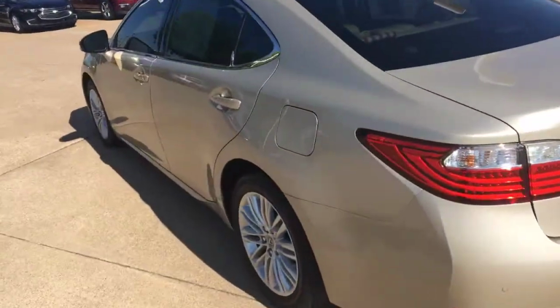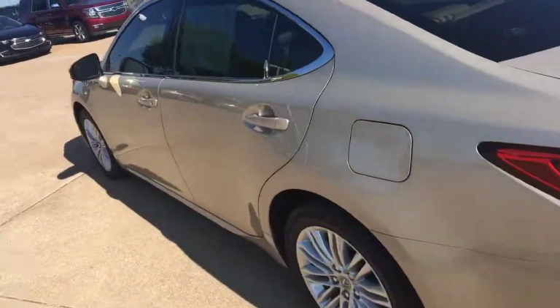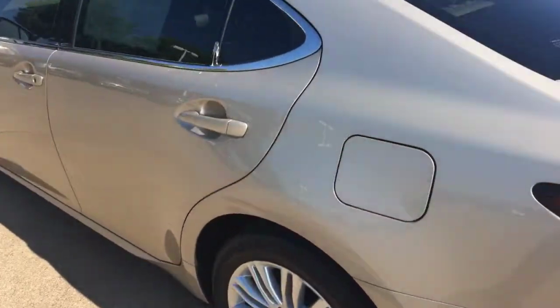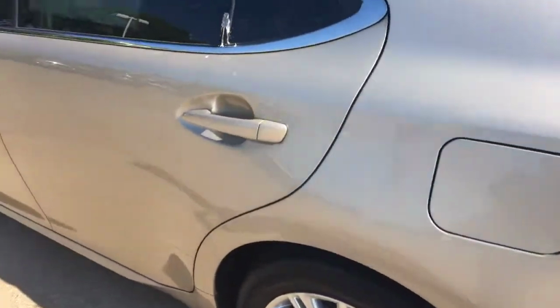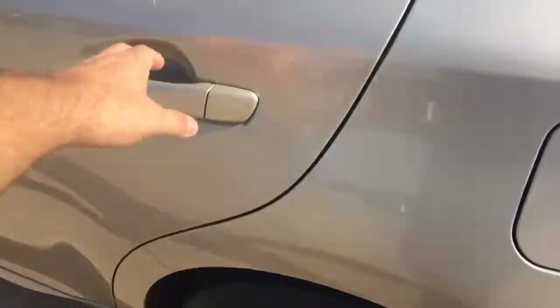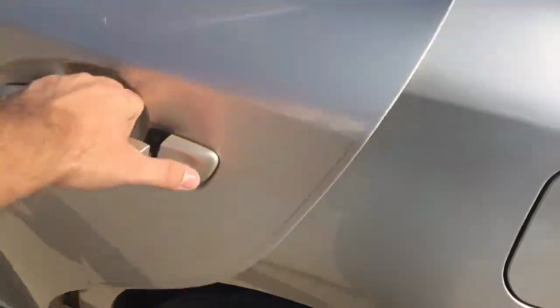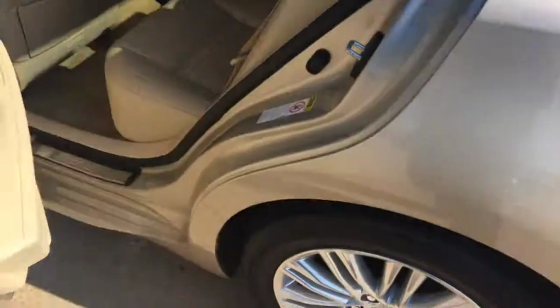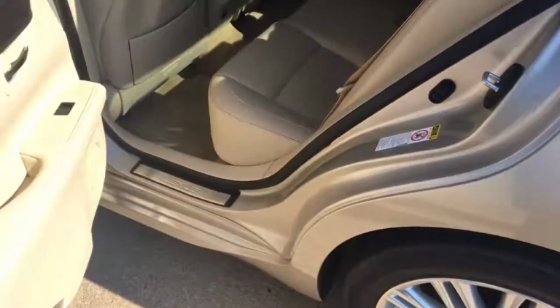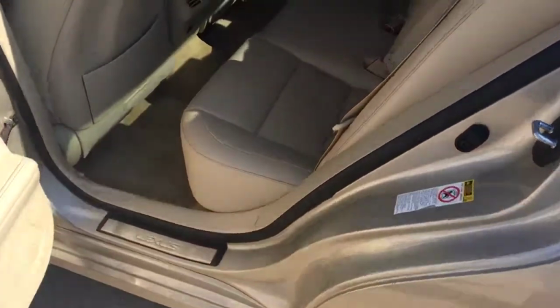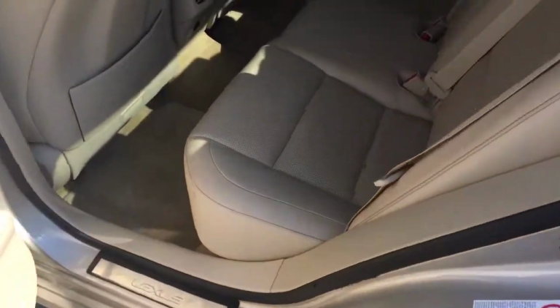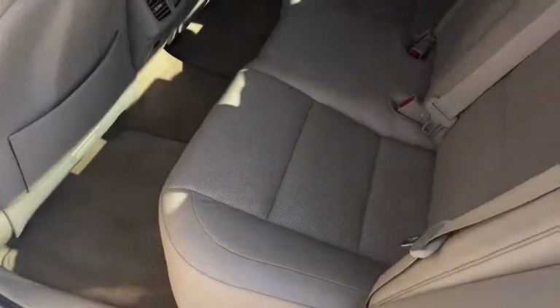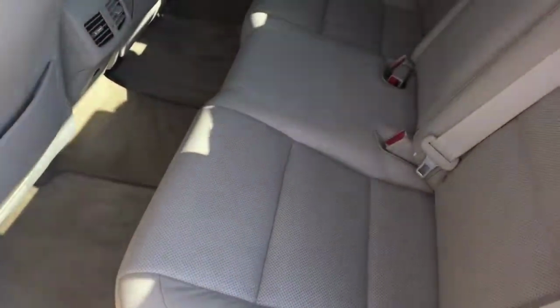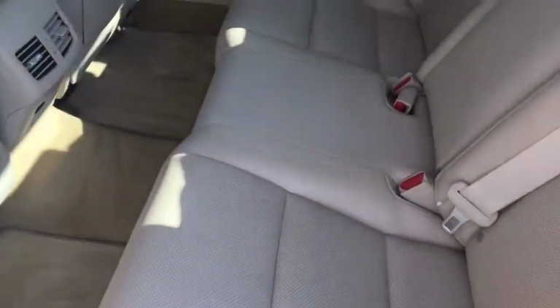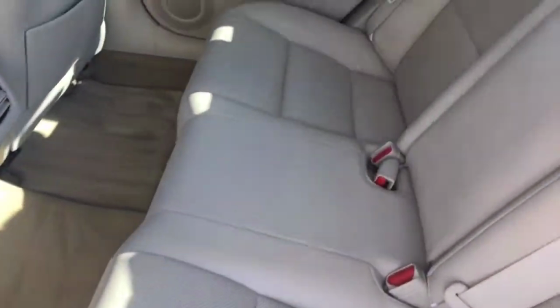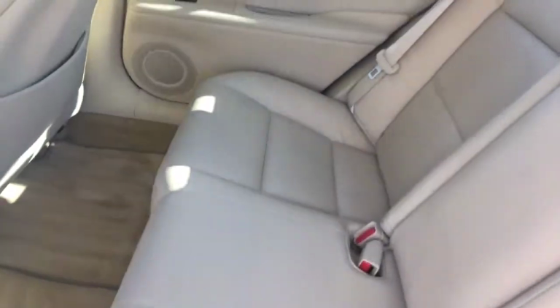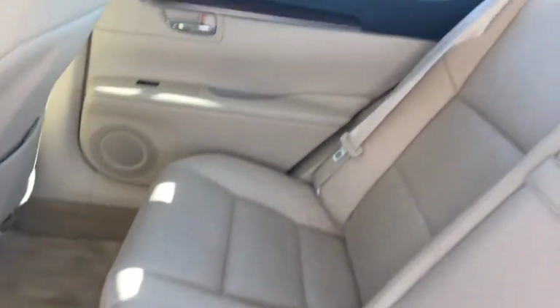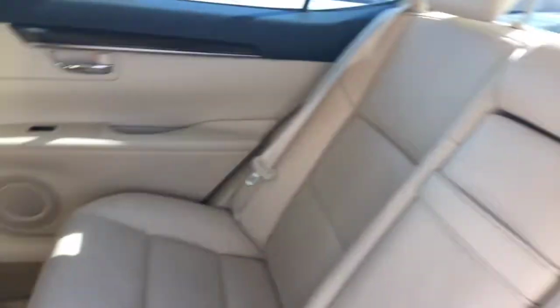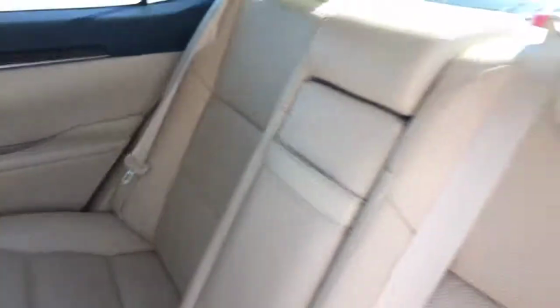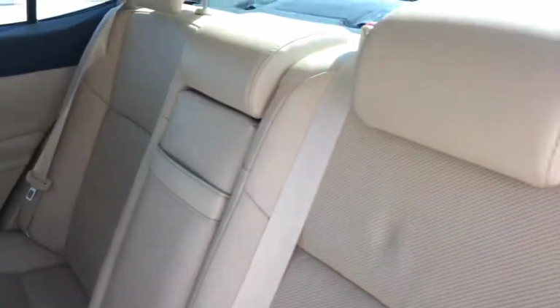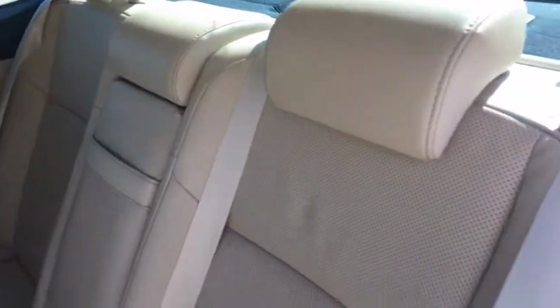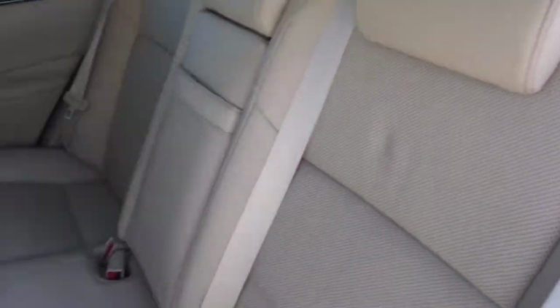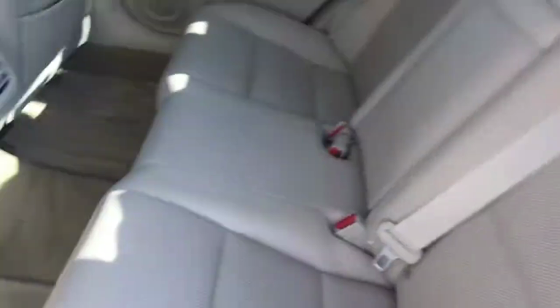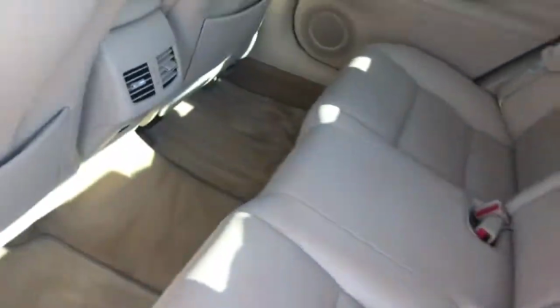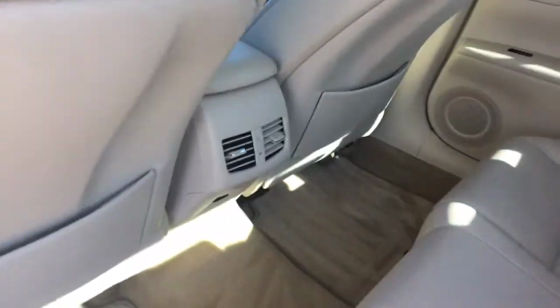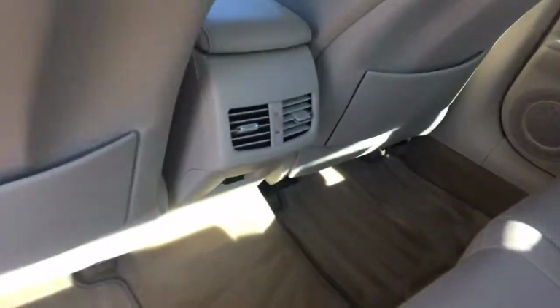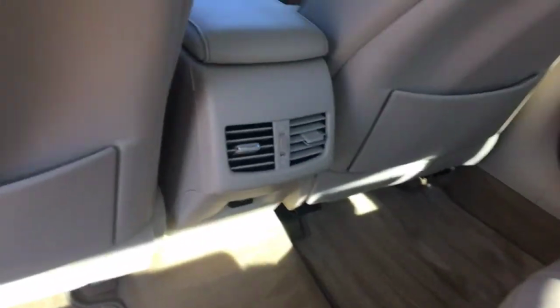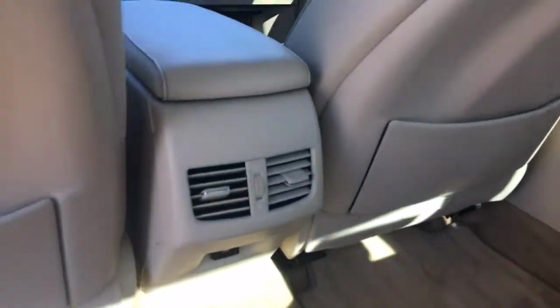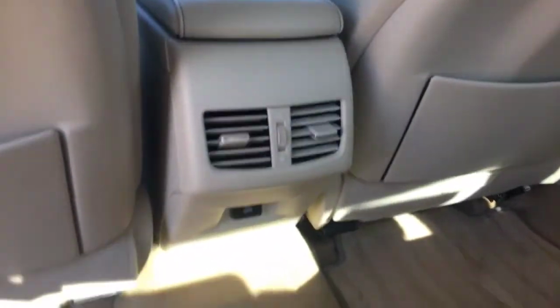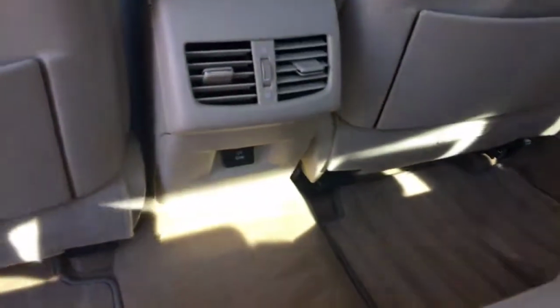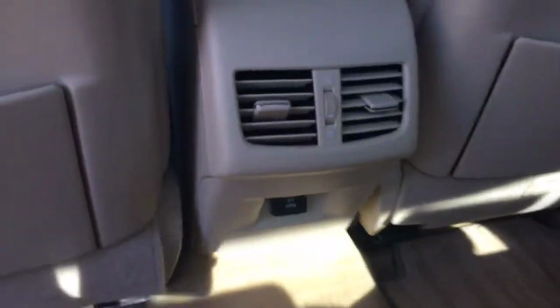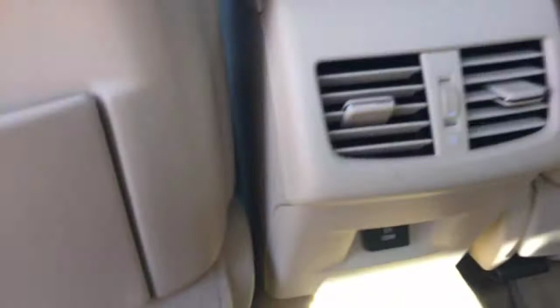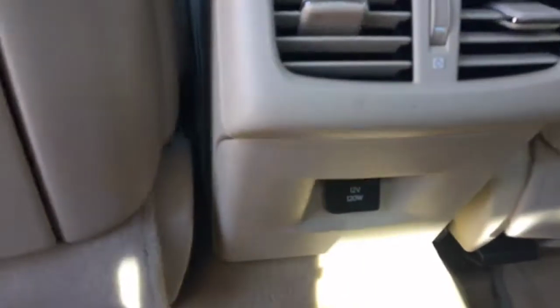I'll jump in the back seat here. As you can see, clean interior. Of course you have the vents in the back for your passengers, along with the charging port down below.